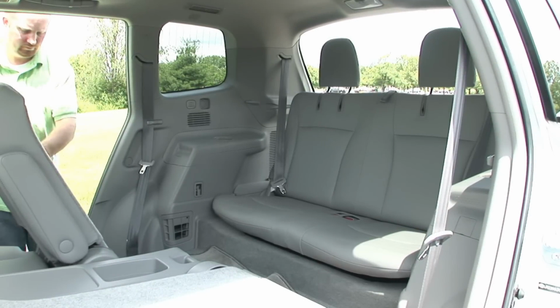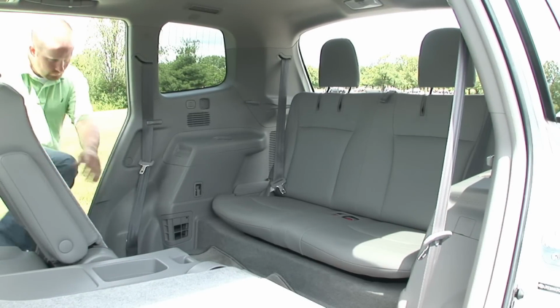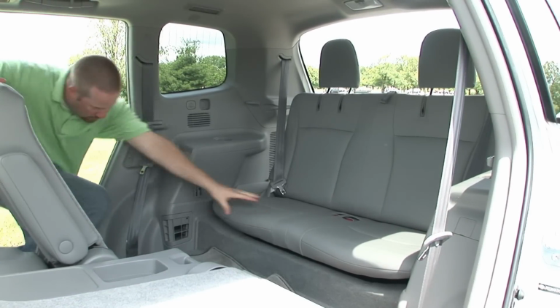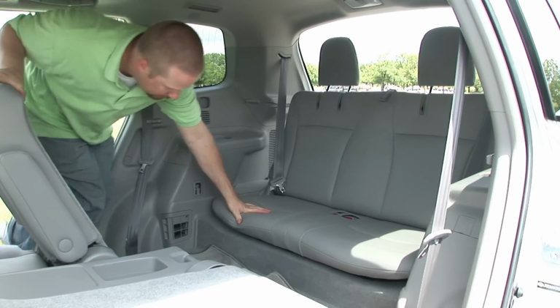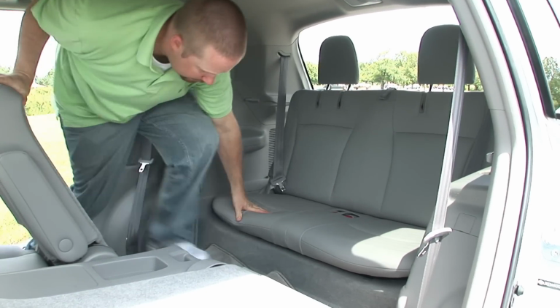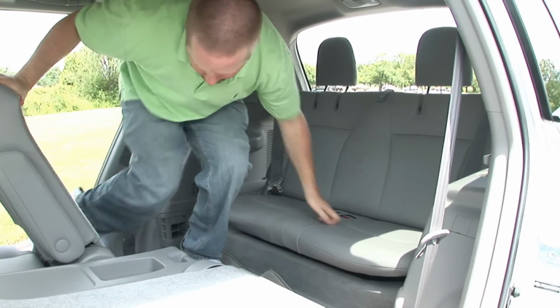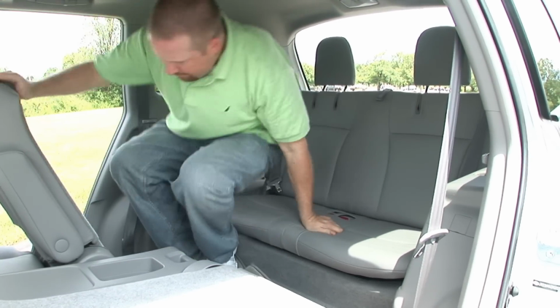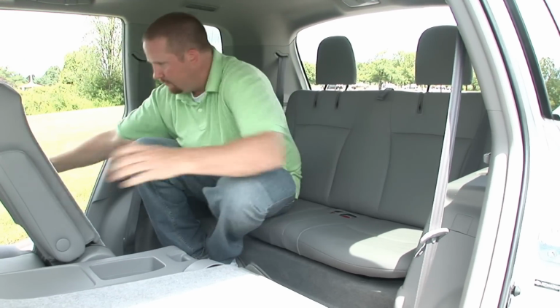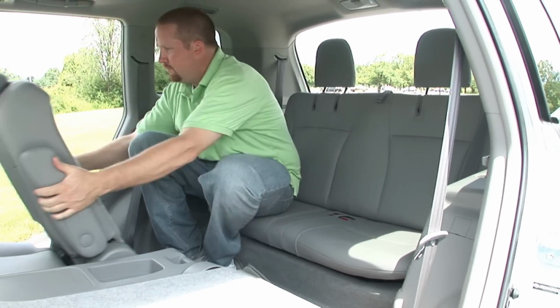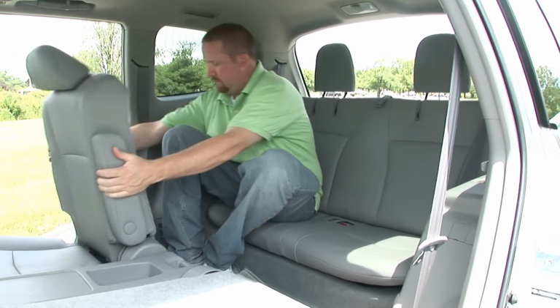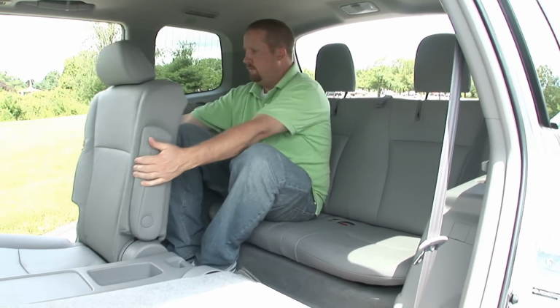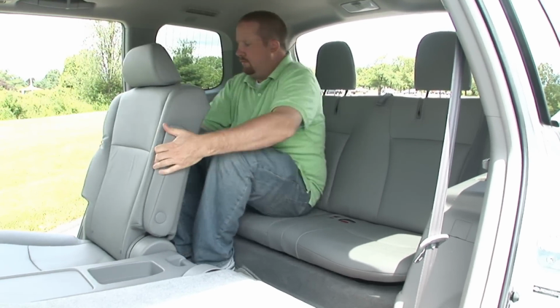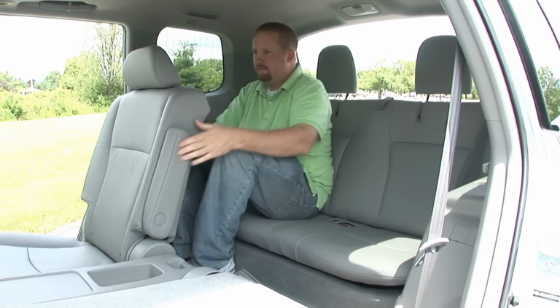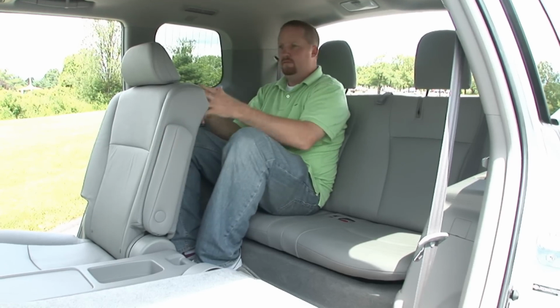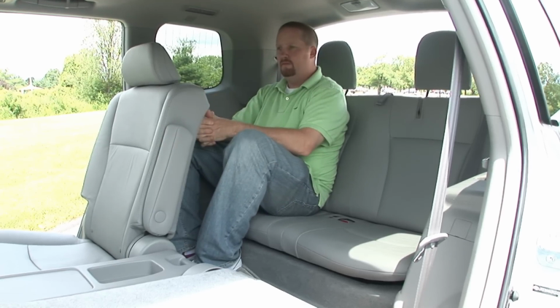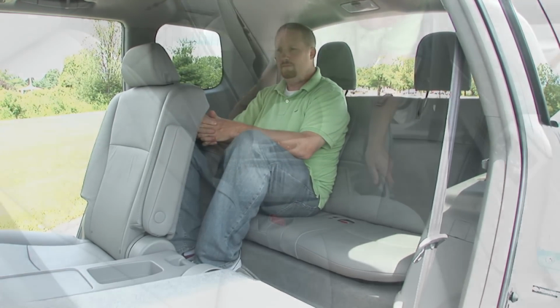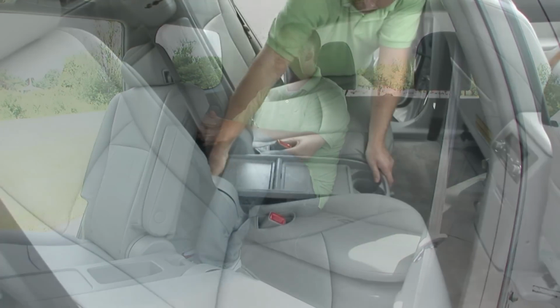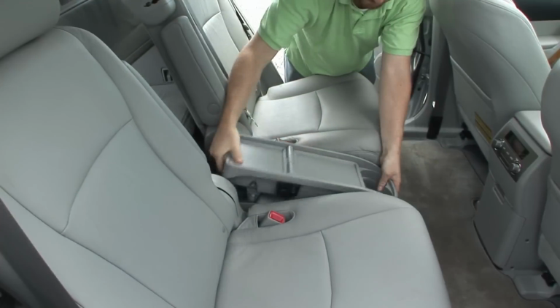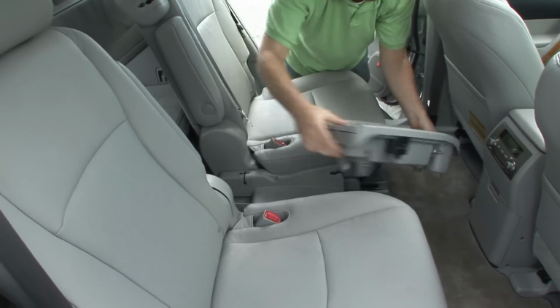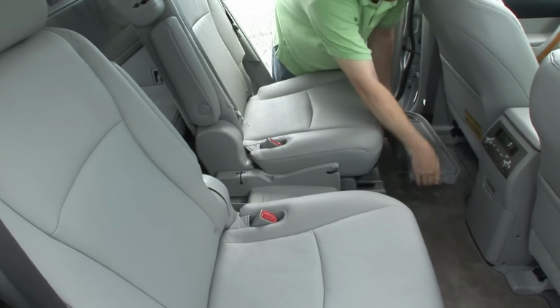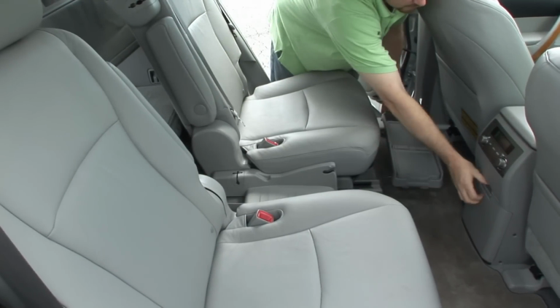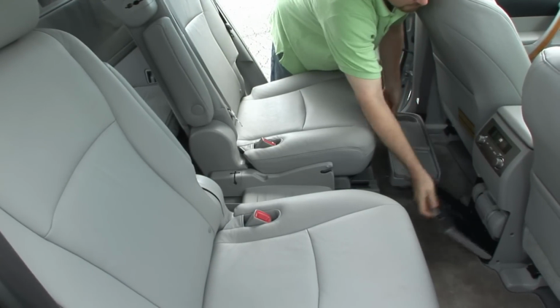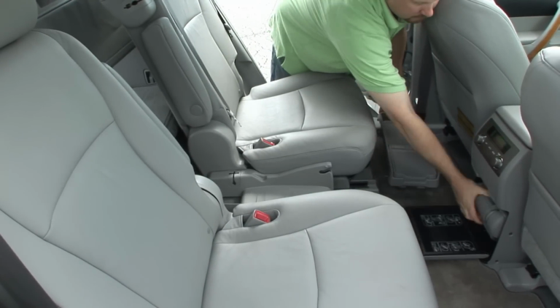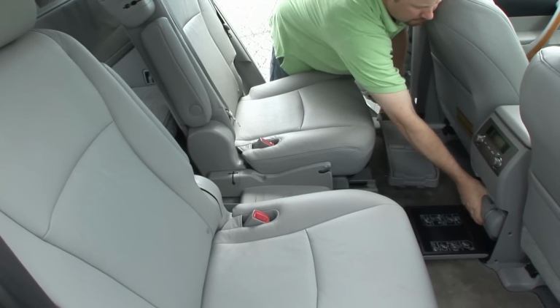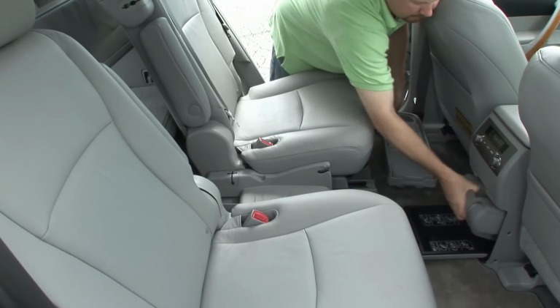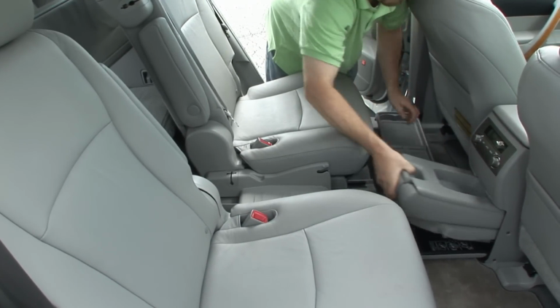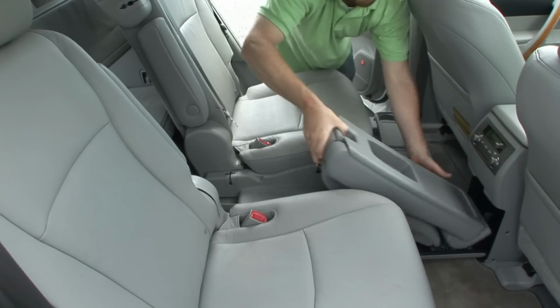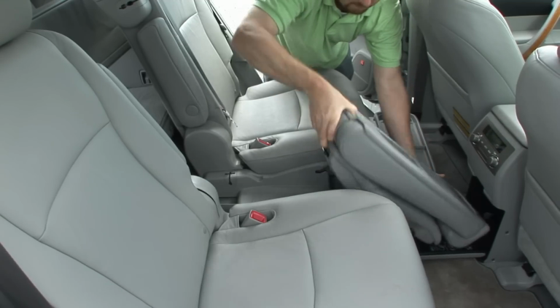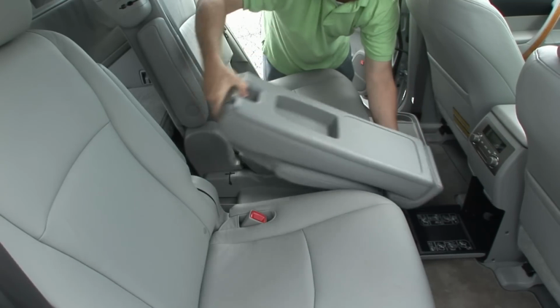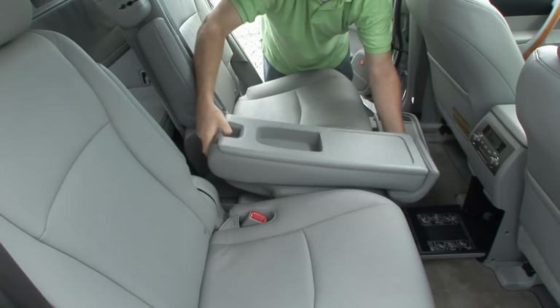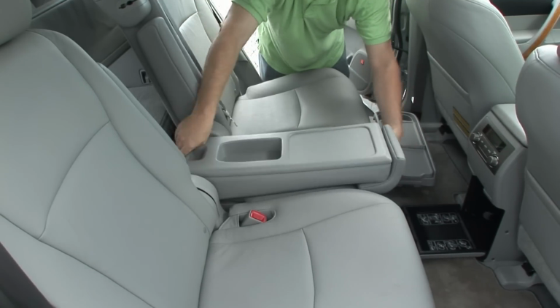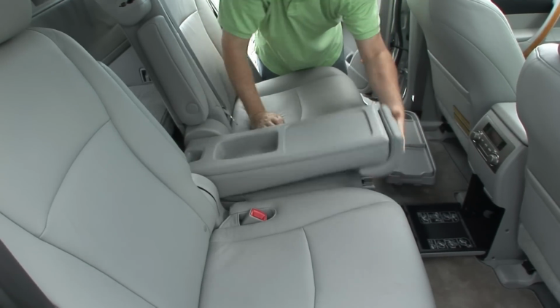Functionality is excellent with an adult-friendly 3rd row with easy entry, as long as you come at it from the passenger side. The disappearing center section of the 2nd row bench to expand stuff-it space is kind of cool too.